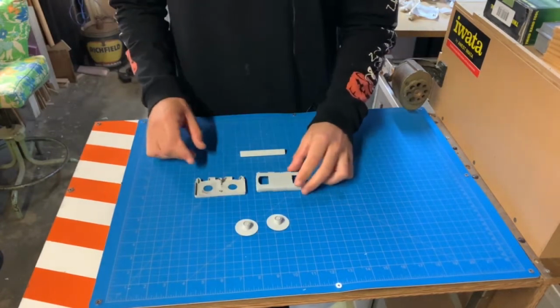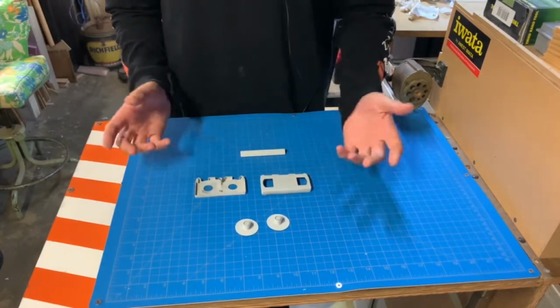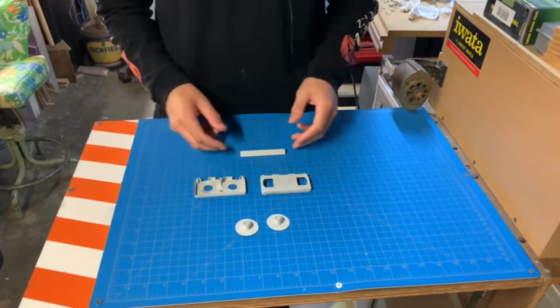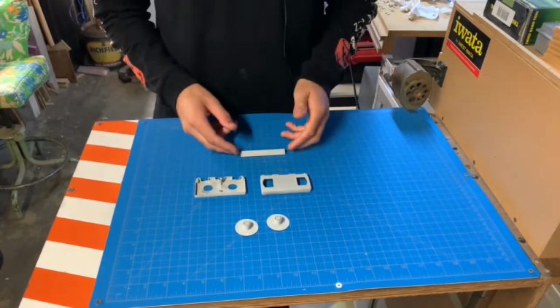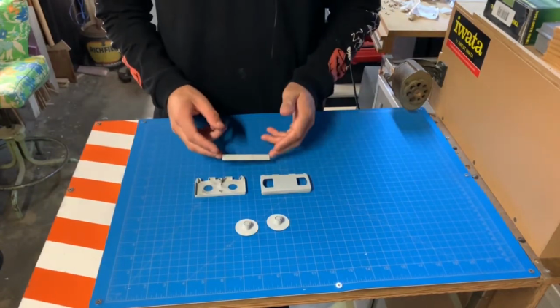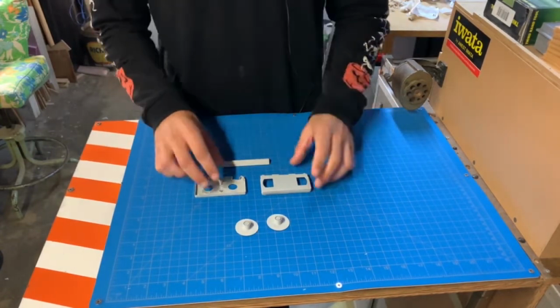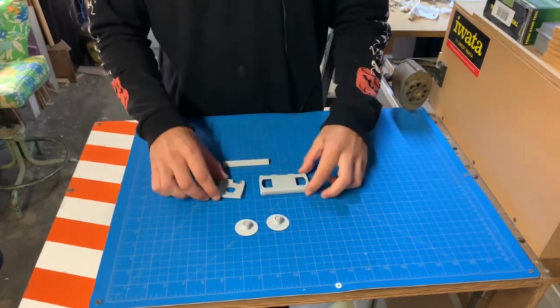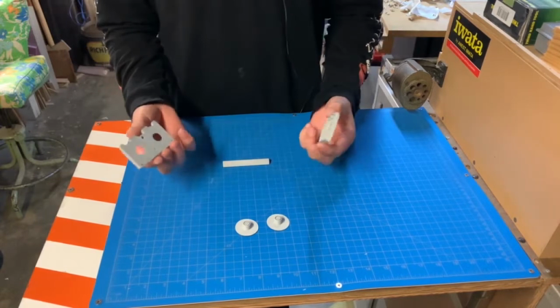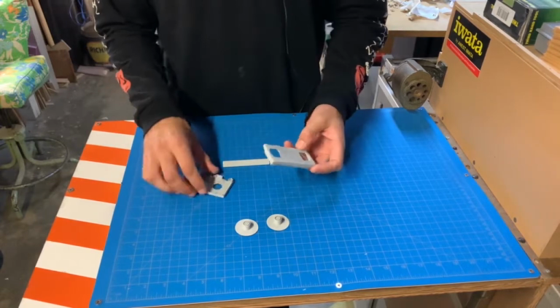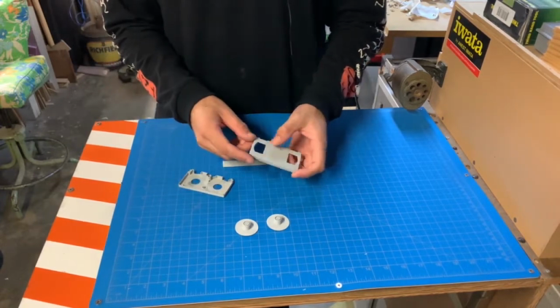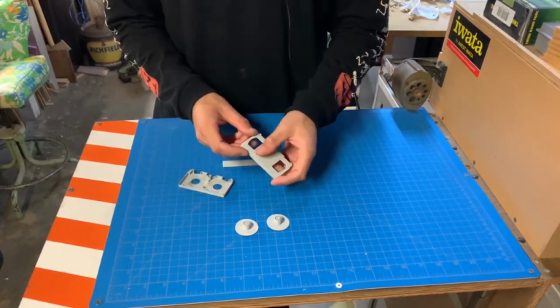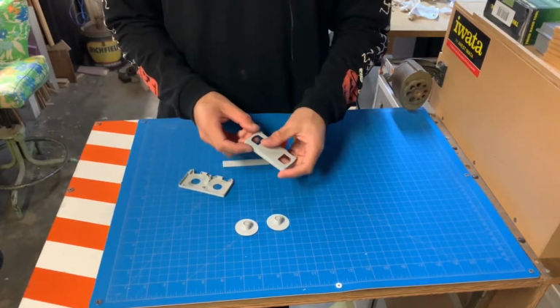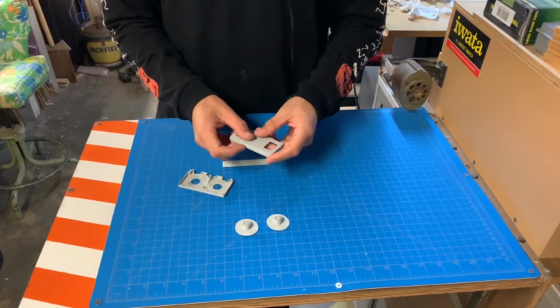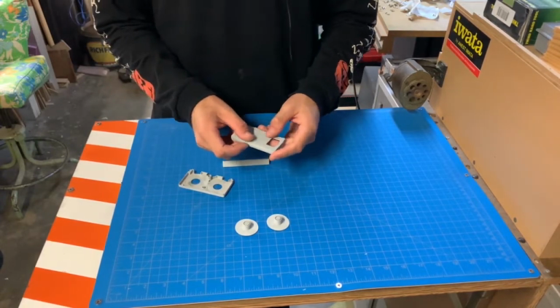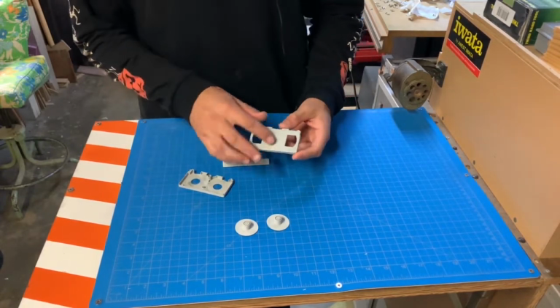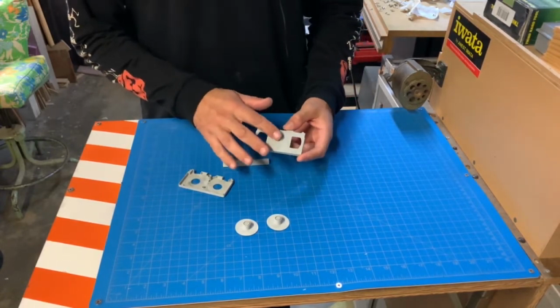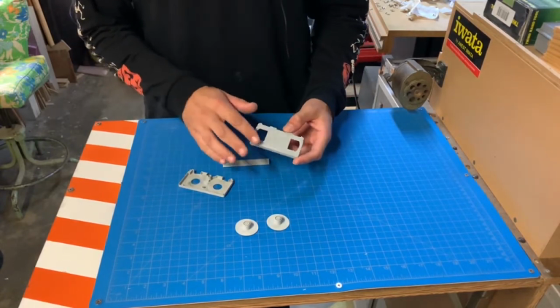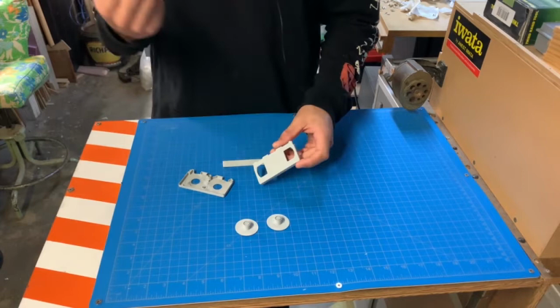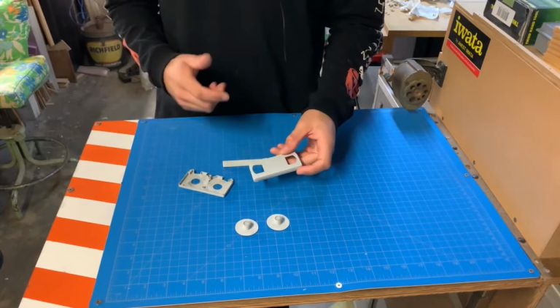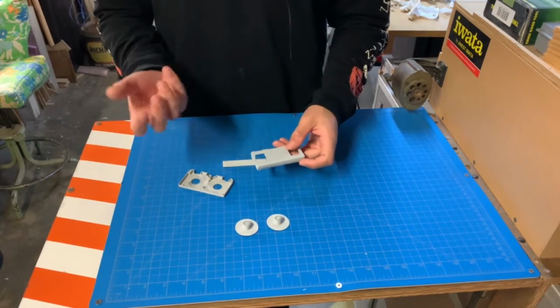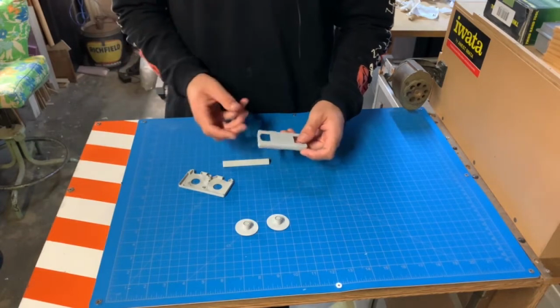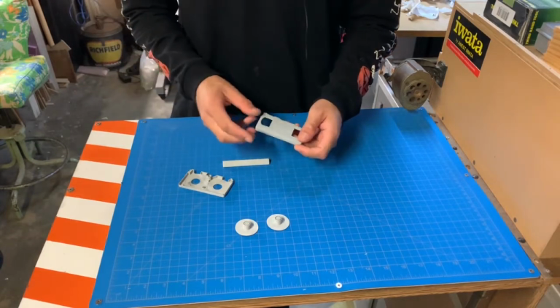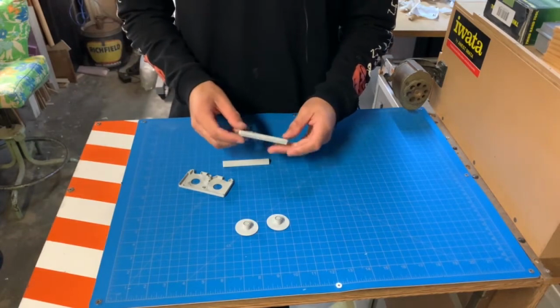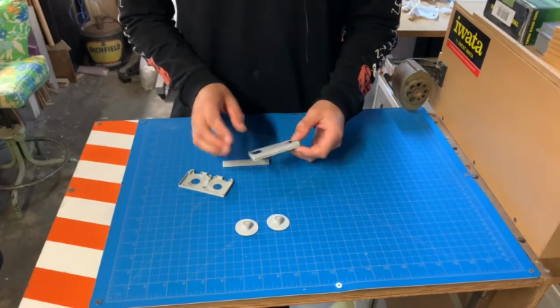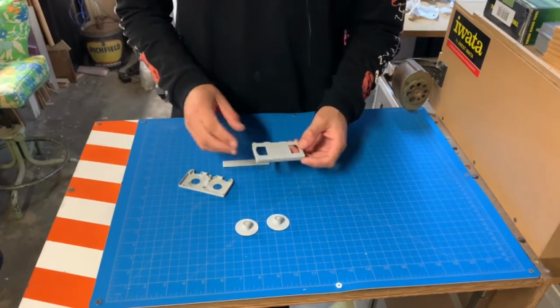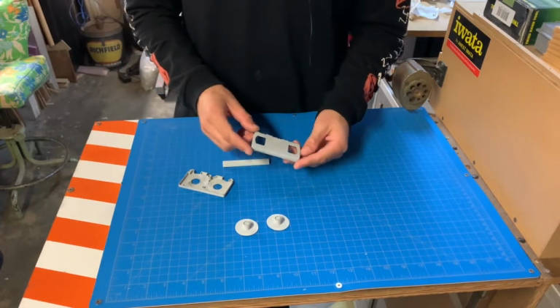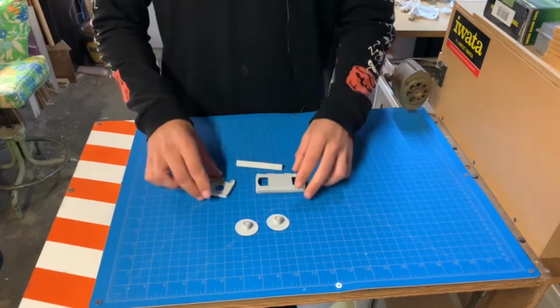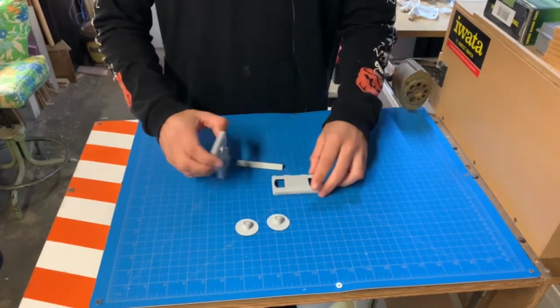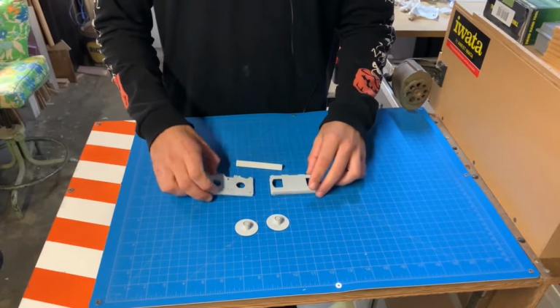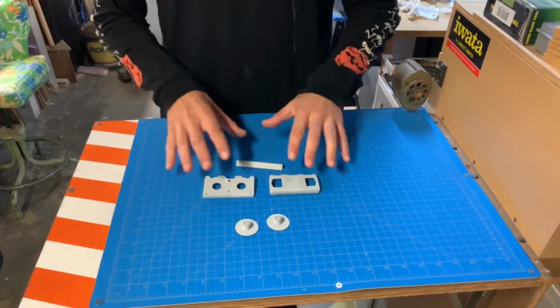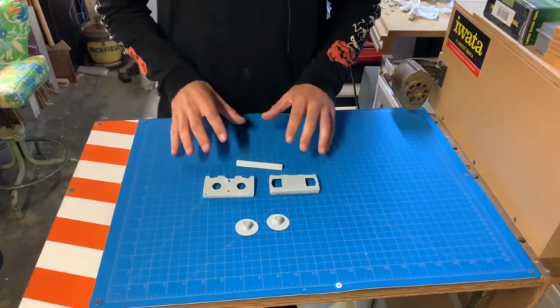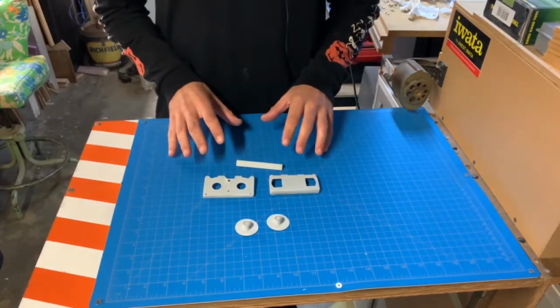The first step would really just be to give this a nice primer. This primer on here right now is just a filler primer - it kind of fills up the cracks. I have a little shake rattle can of that which I put on, then sanded and surfaced it. Pretty much we're just gonna give all these parts a quick little prime.